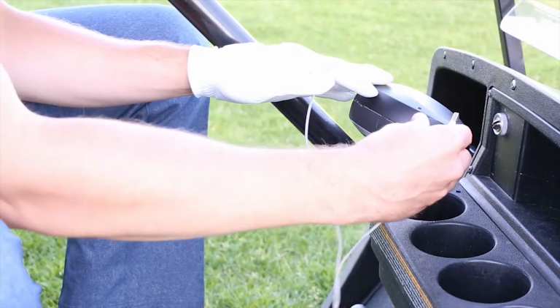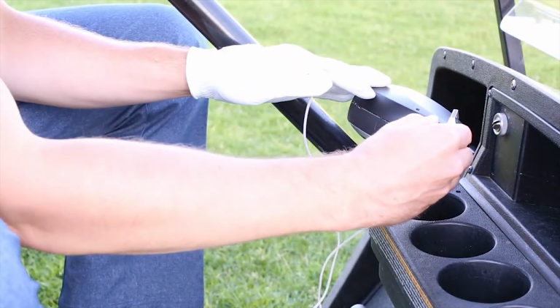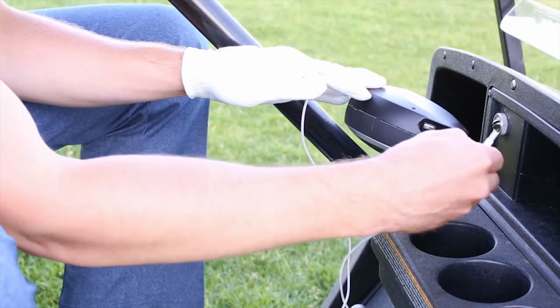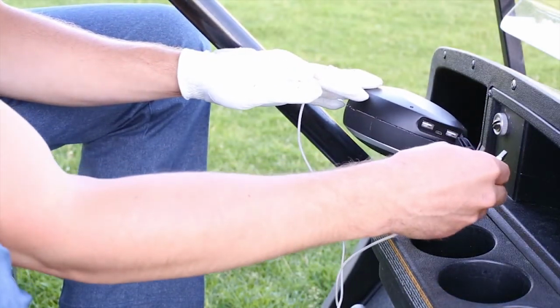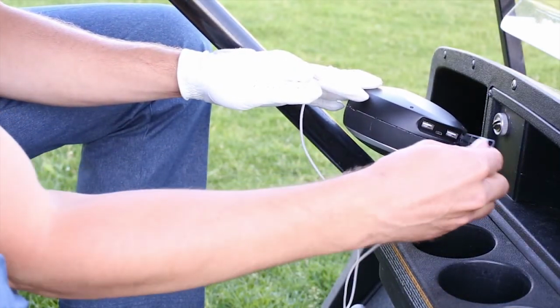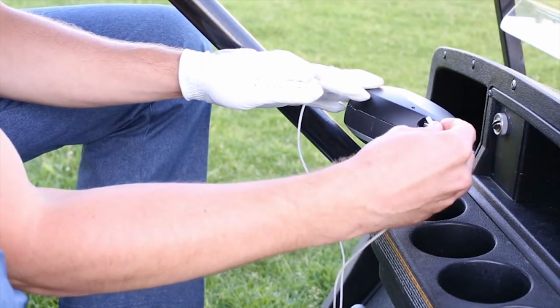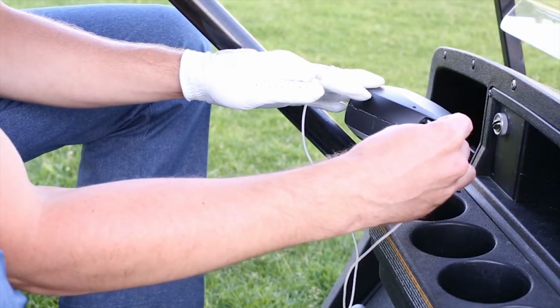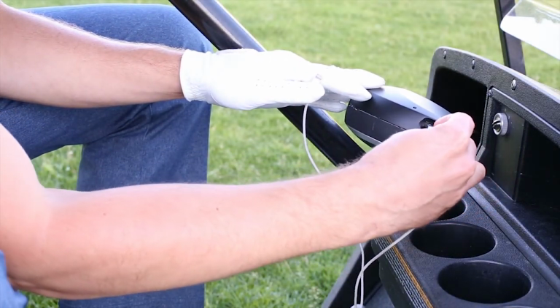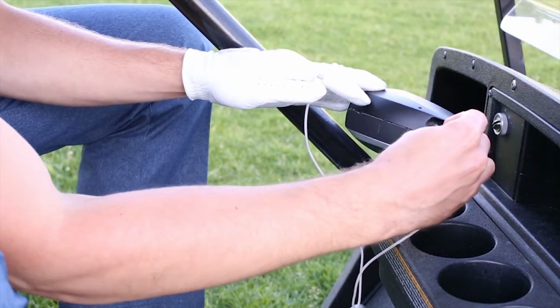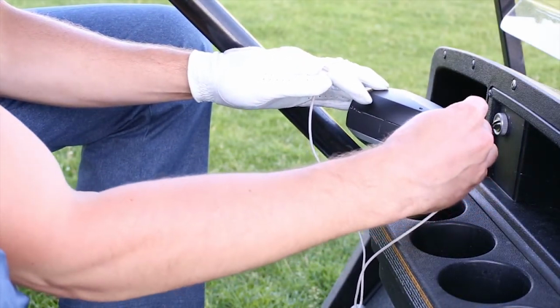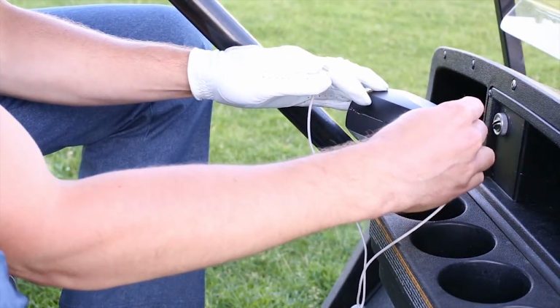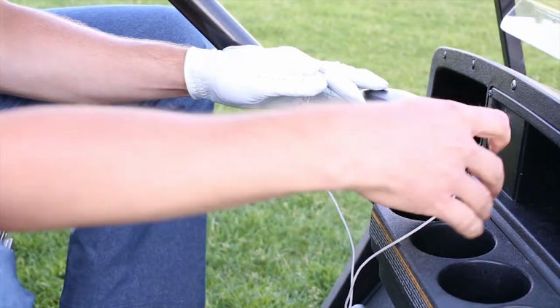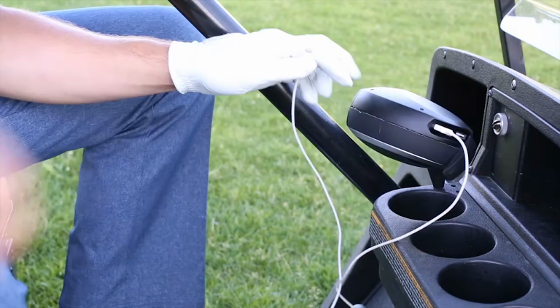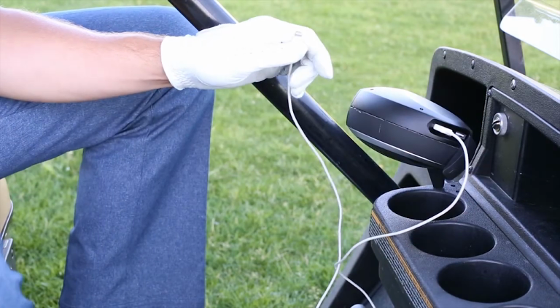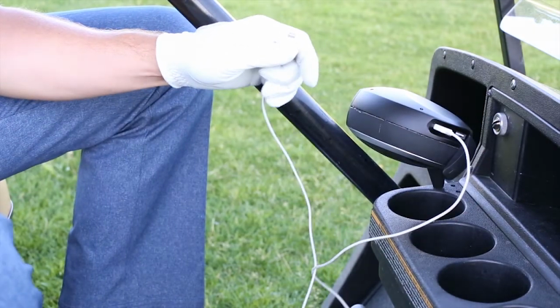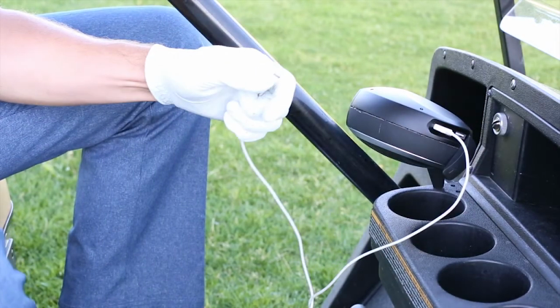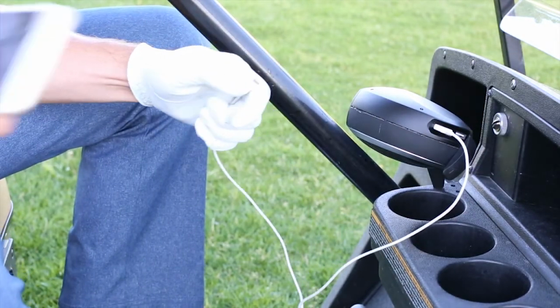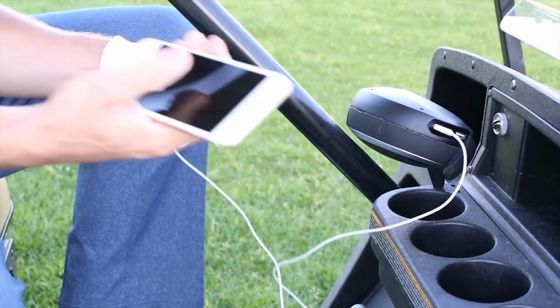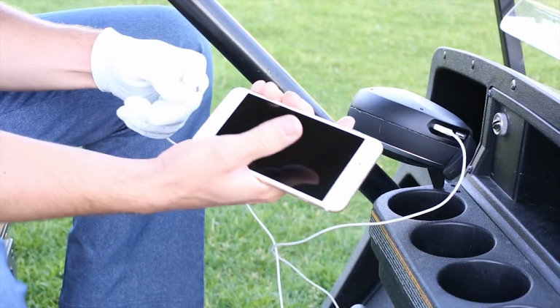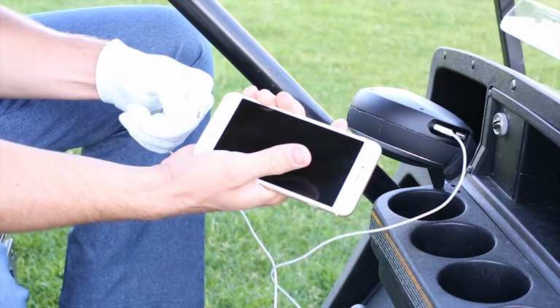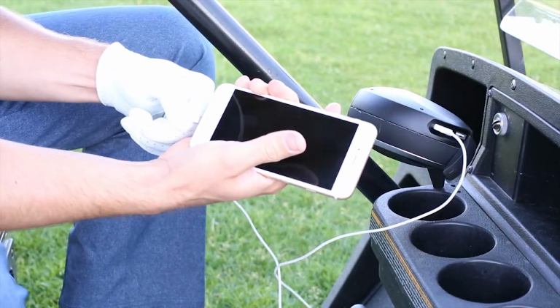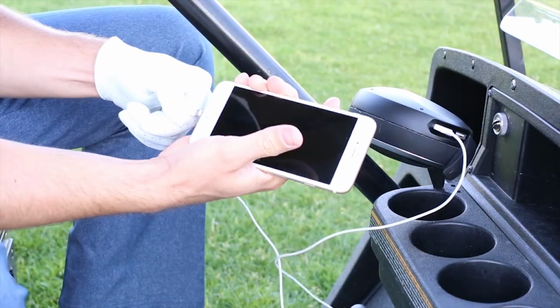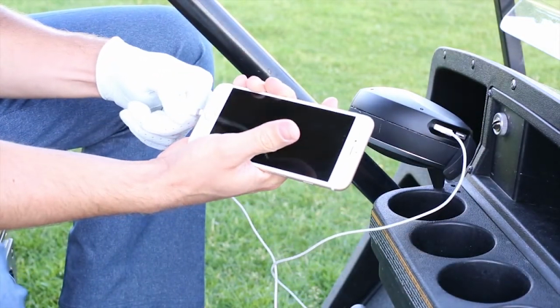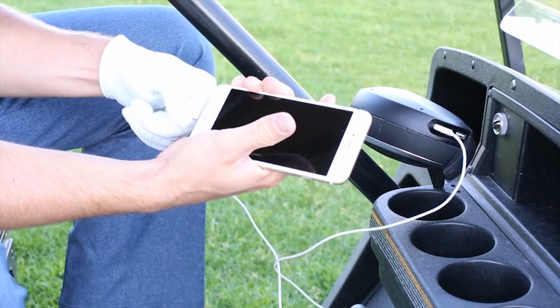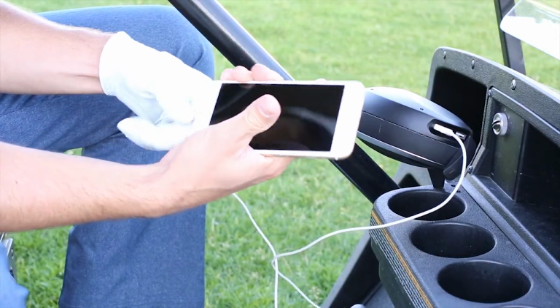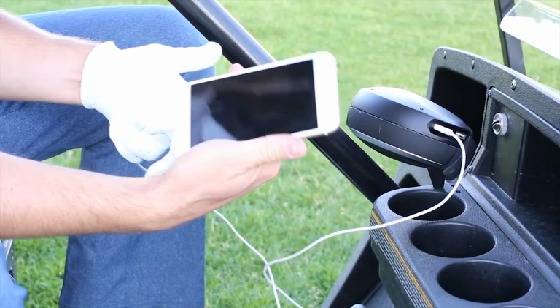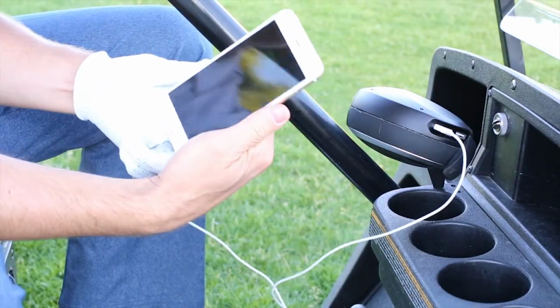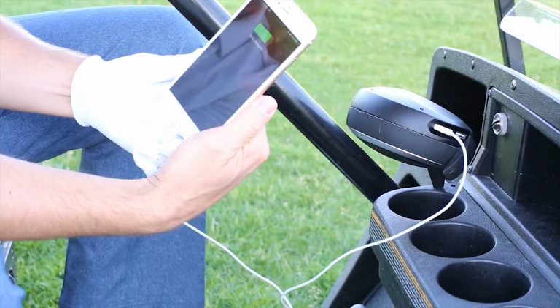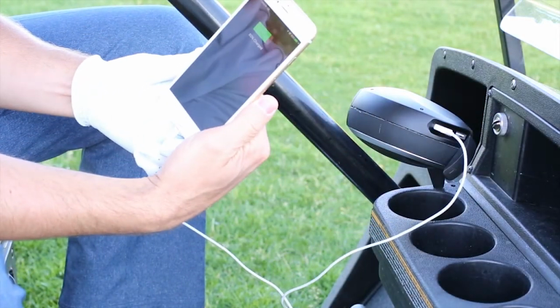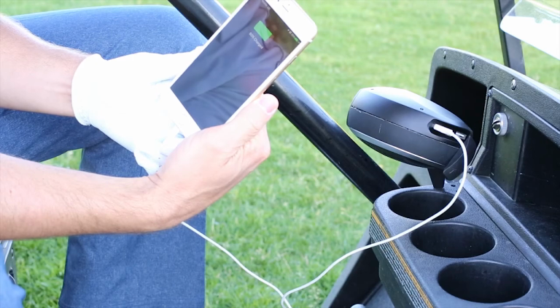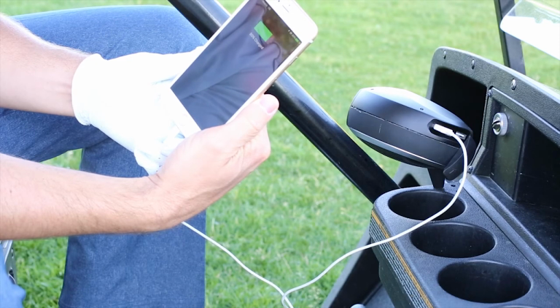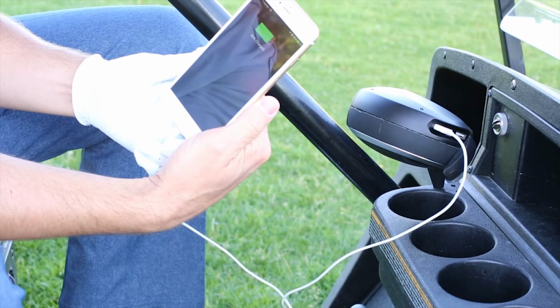On the back of the club are dual USB ports that charge at 2.1 amps each. Also is a micro USB port that charges the internal 5000mAh battery.